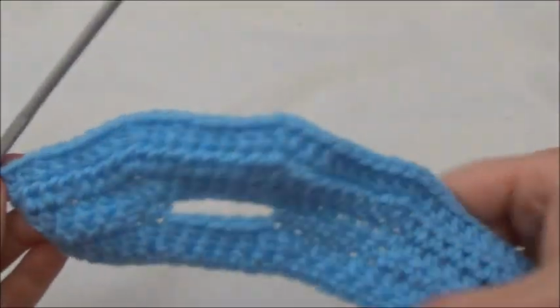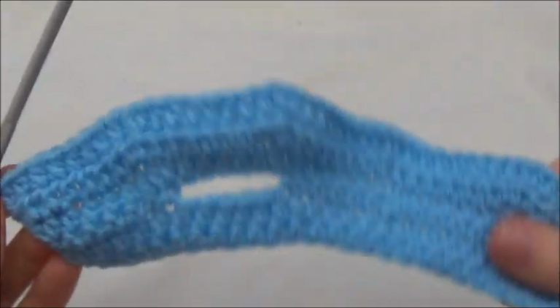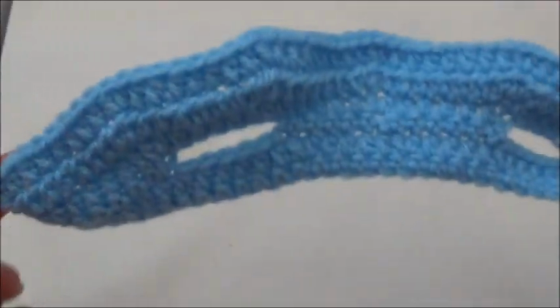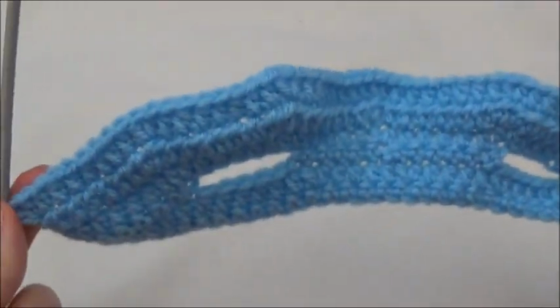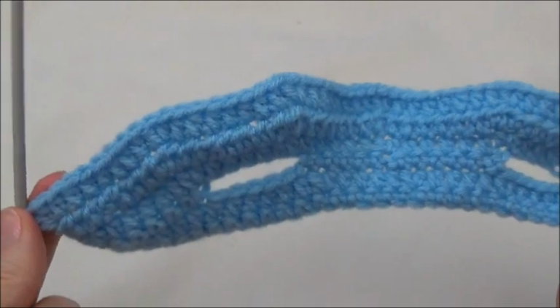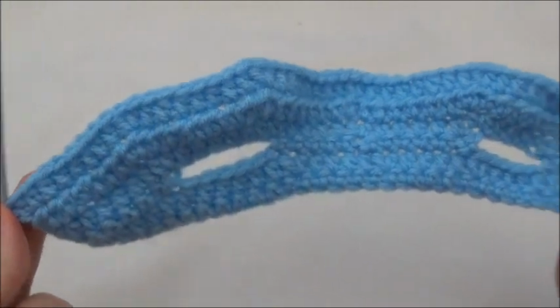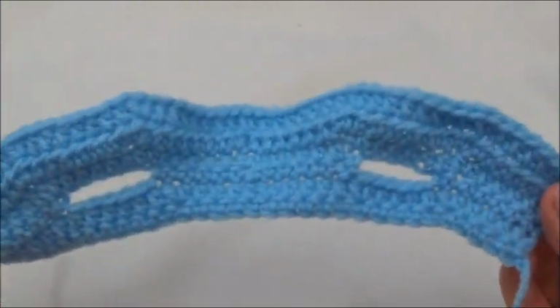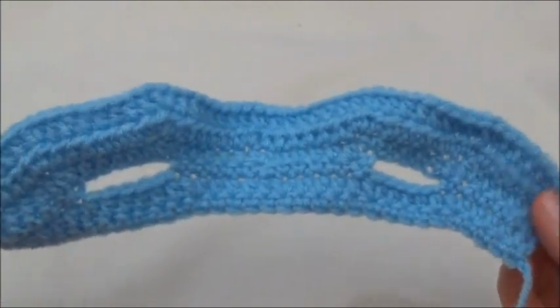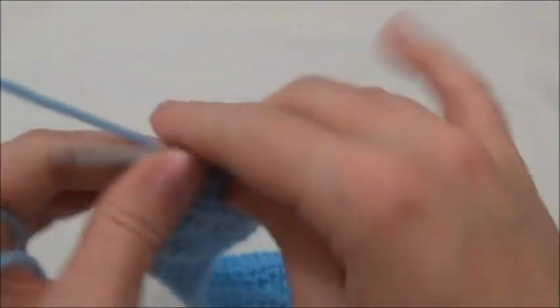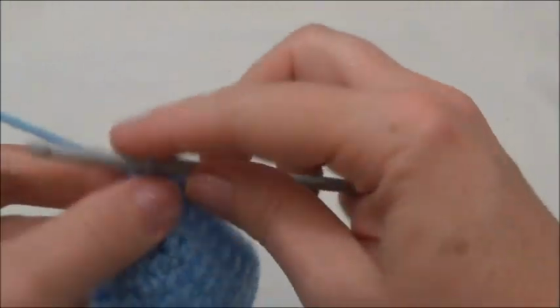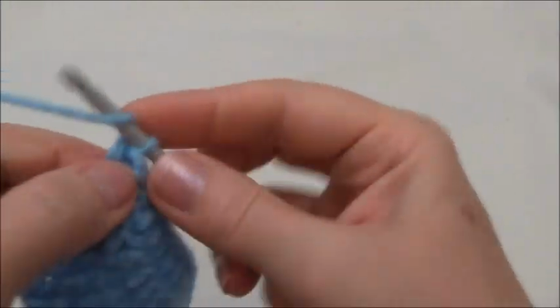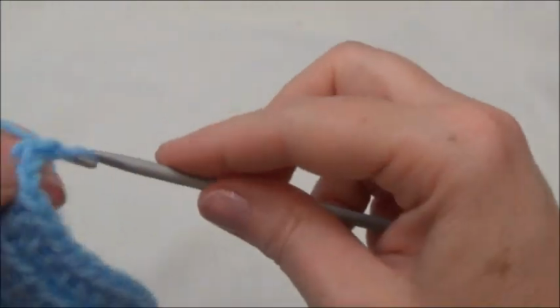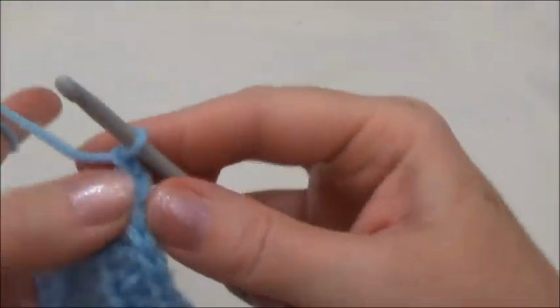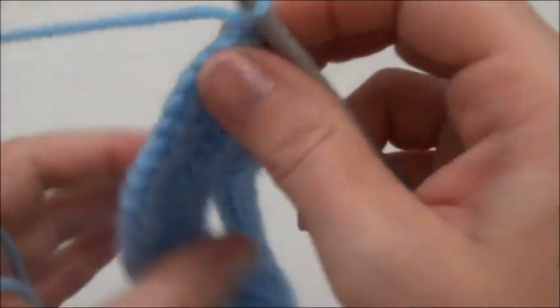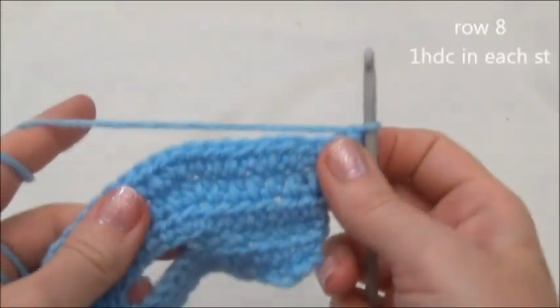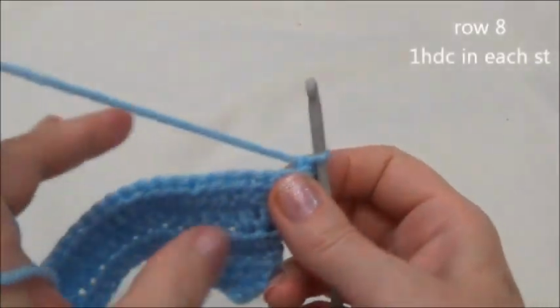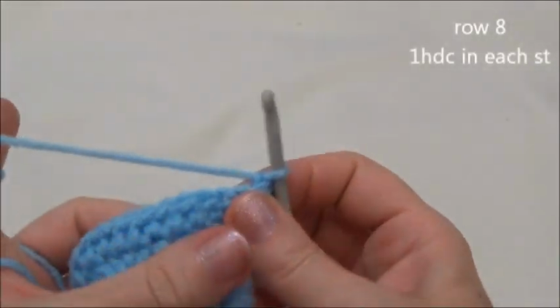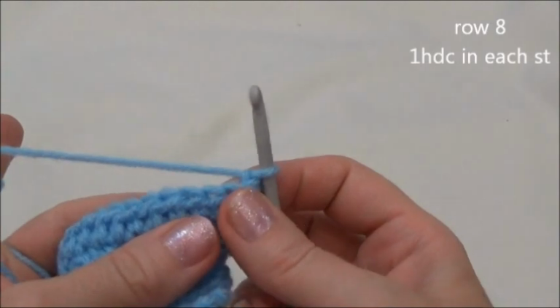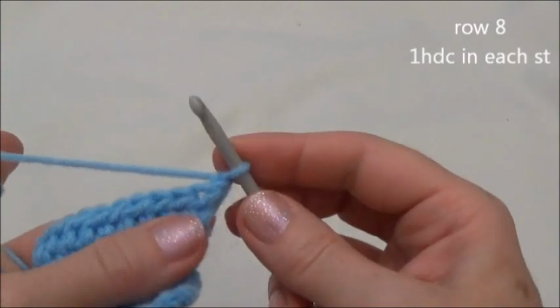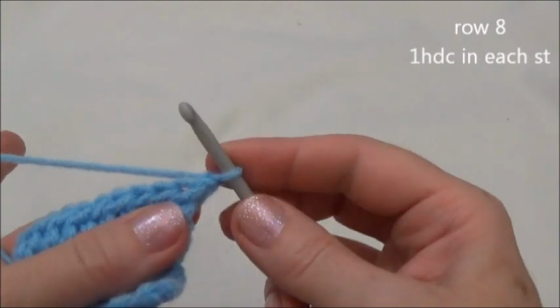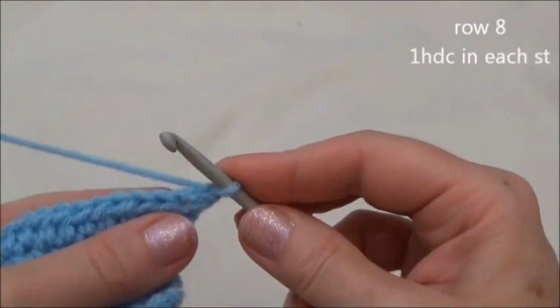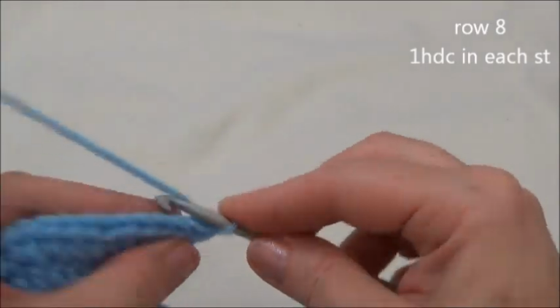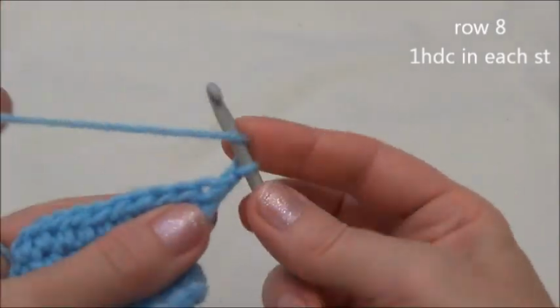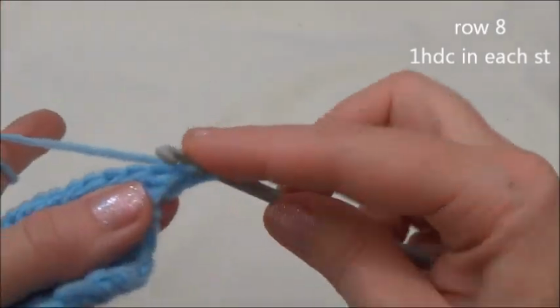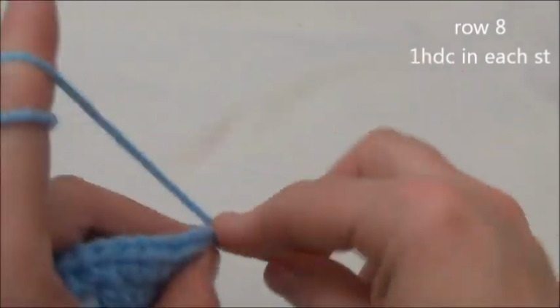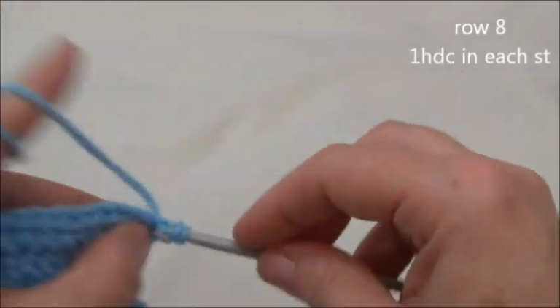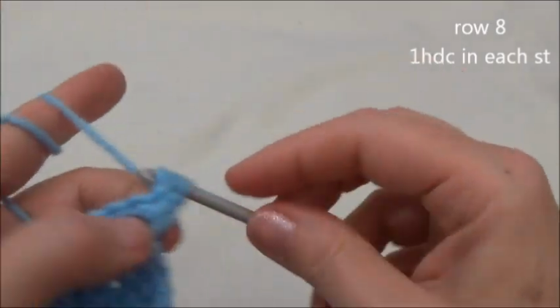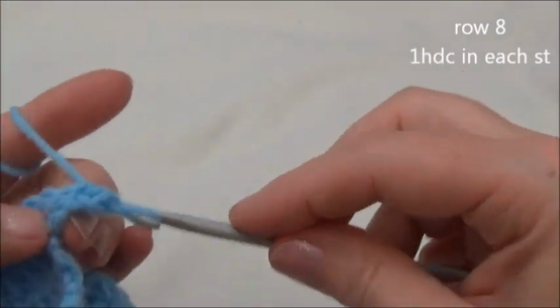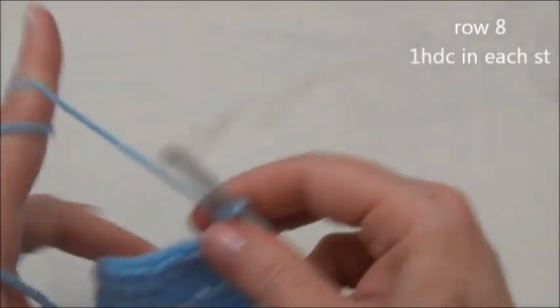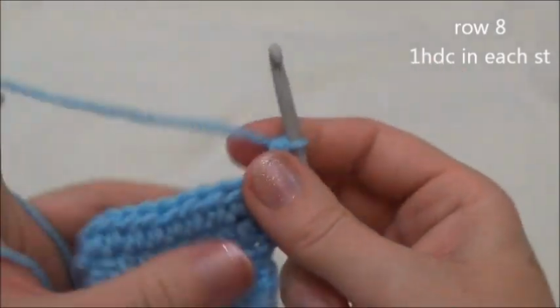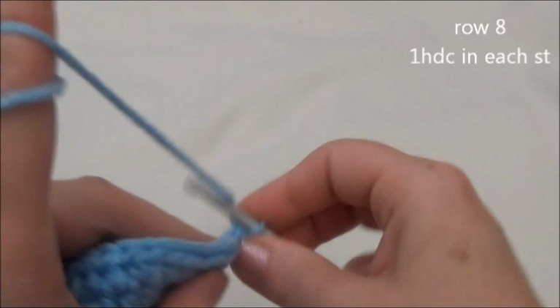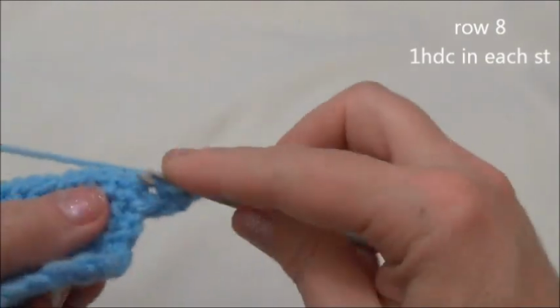Chain one and turn. Row seven is one half double crochet in the next seven stitches, then two half double crochets into the eighth. Repeat that sequence all the way across; when you get to the end you should be putting in two half double crochets. Finished row seven — now we have 54 stitches across.